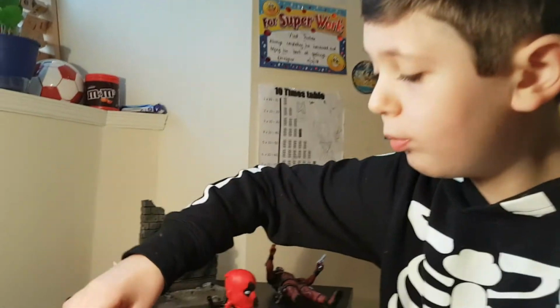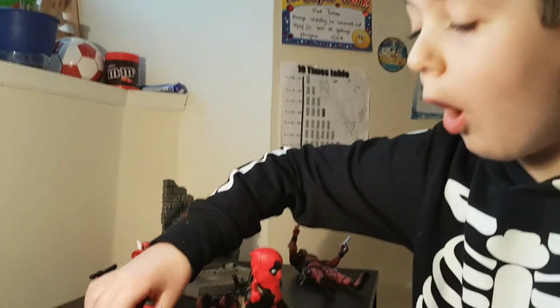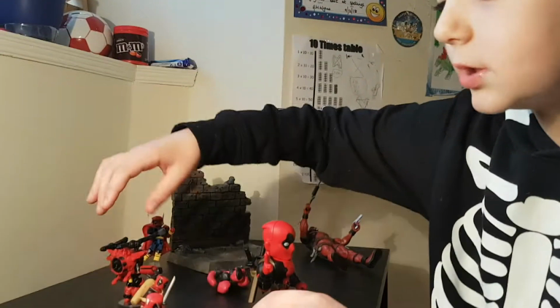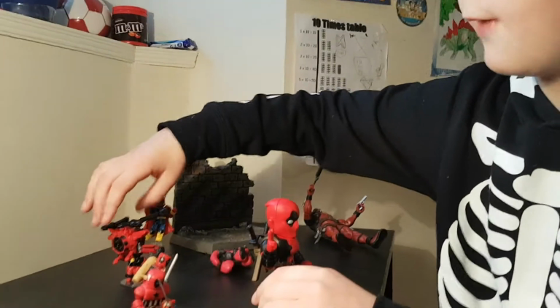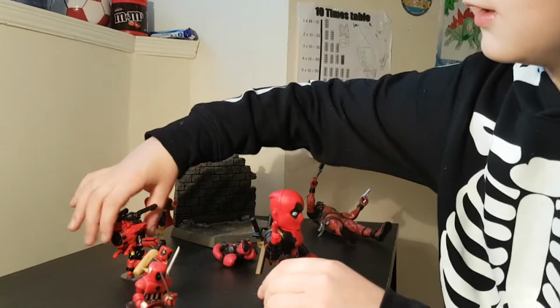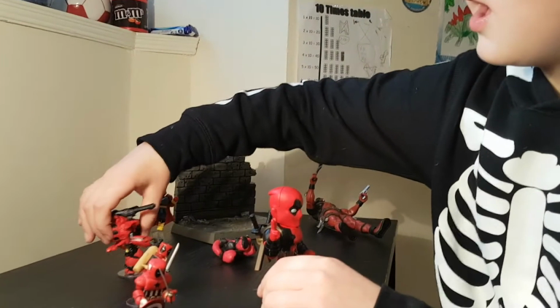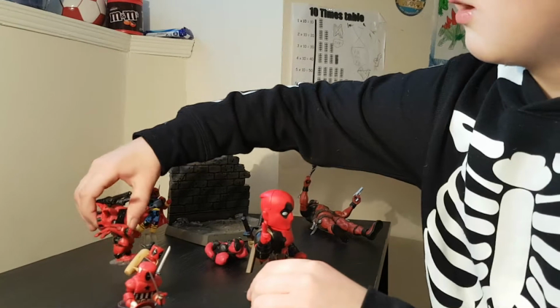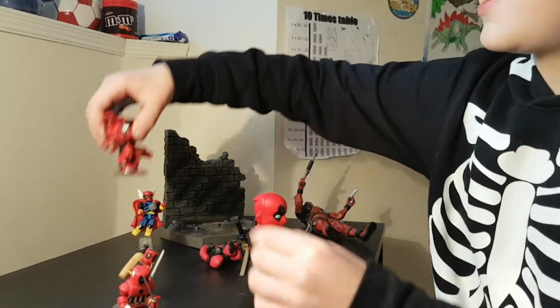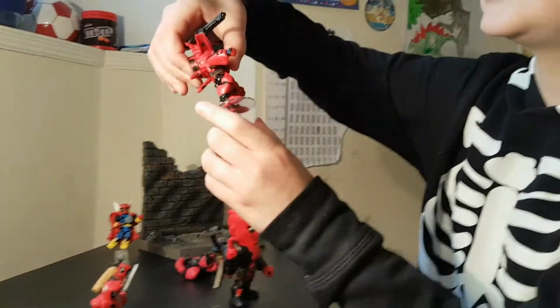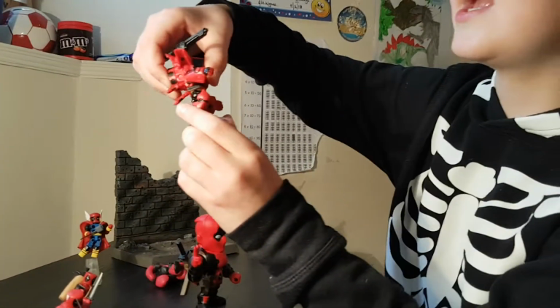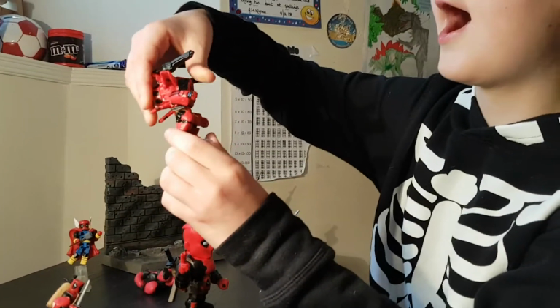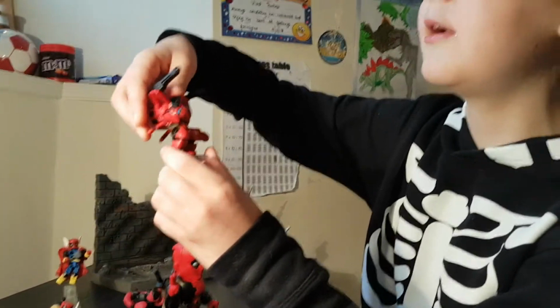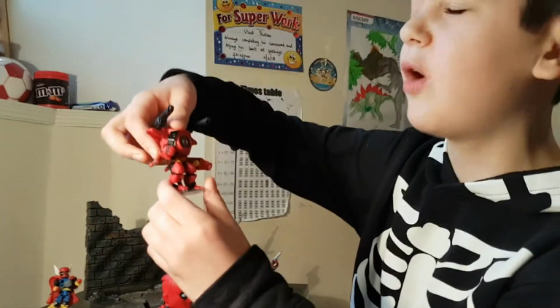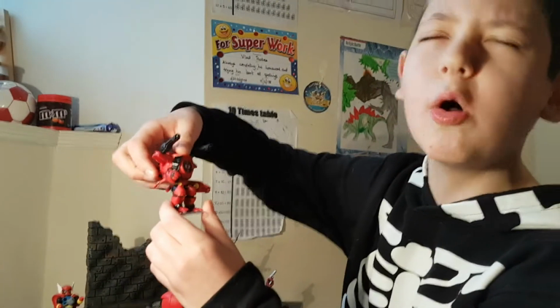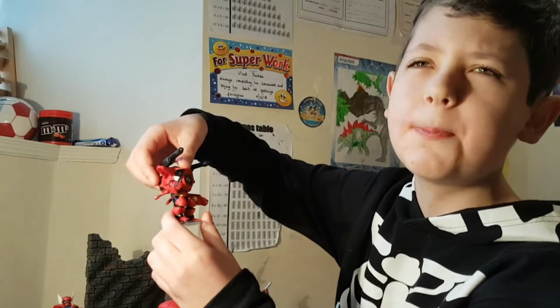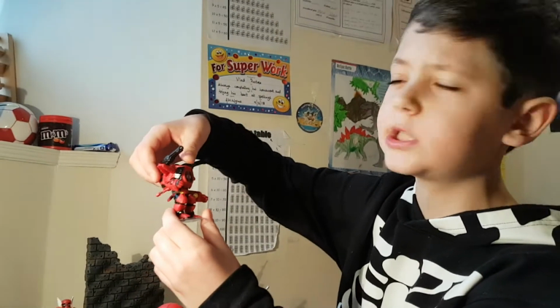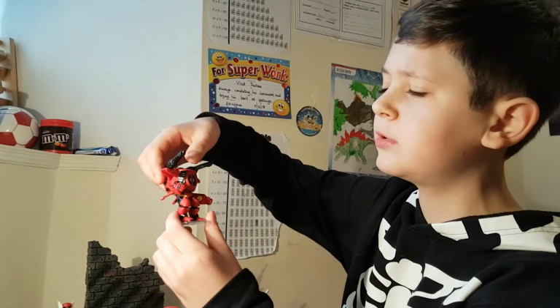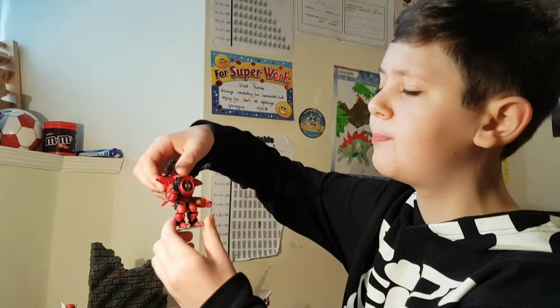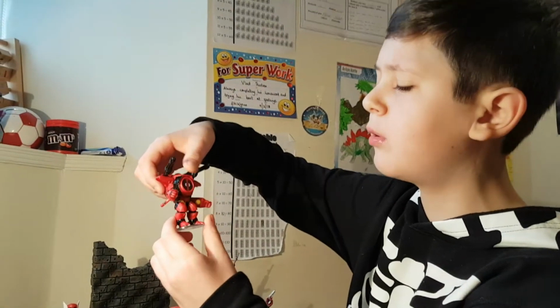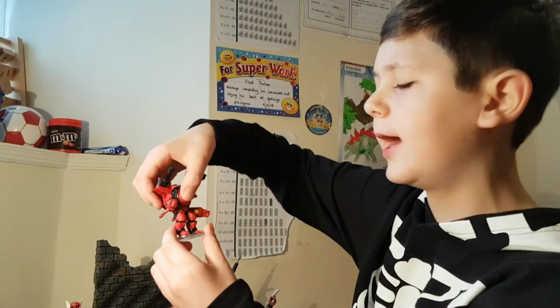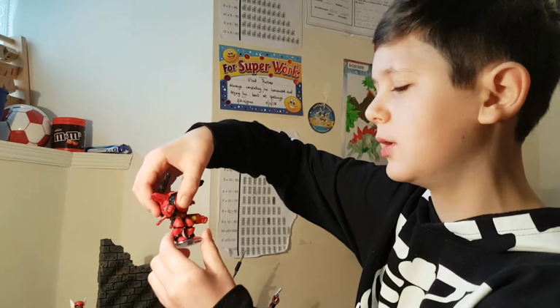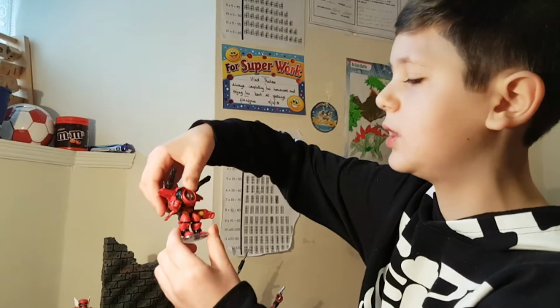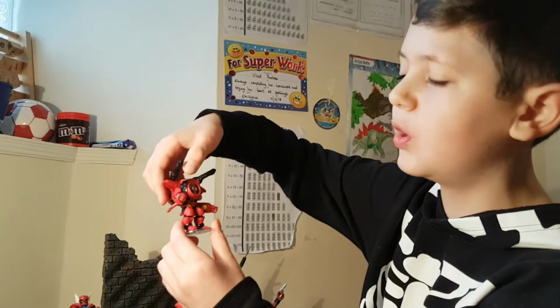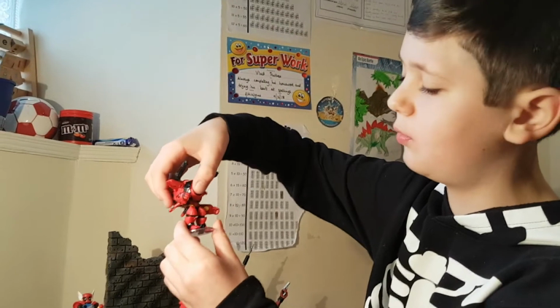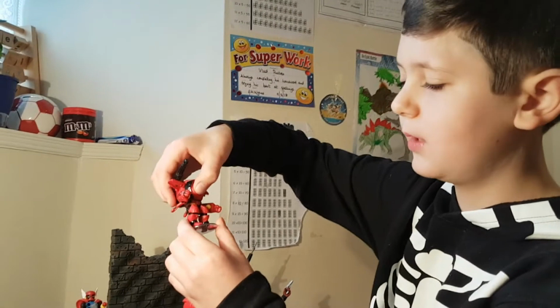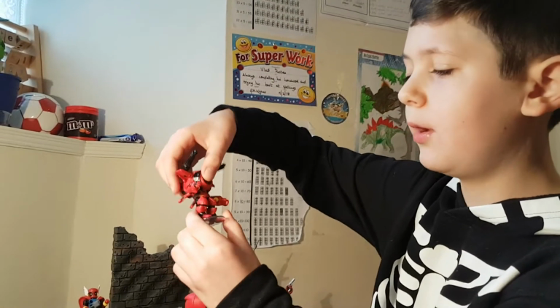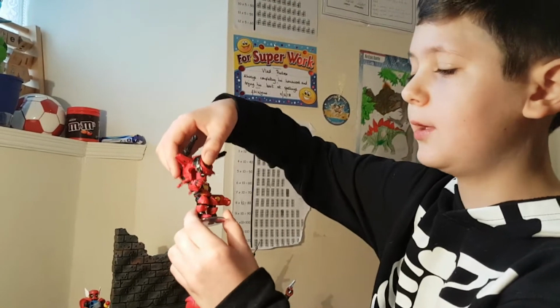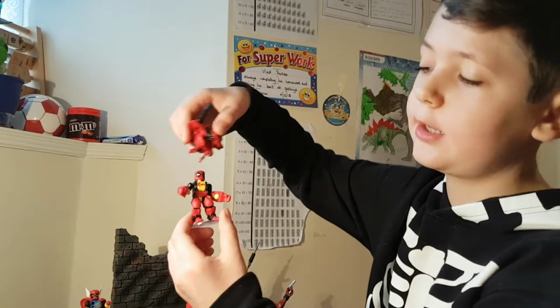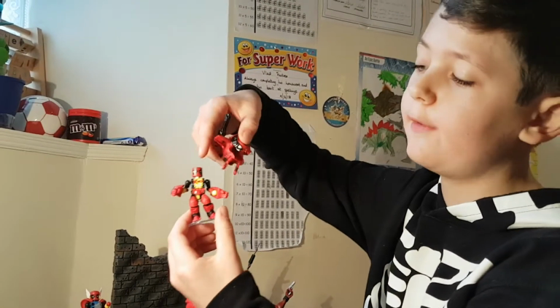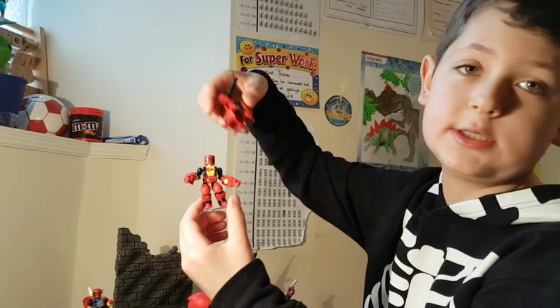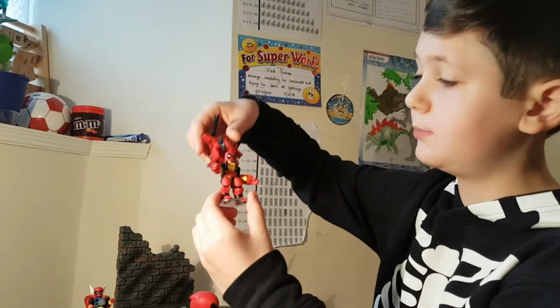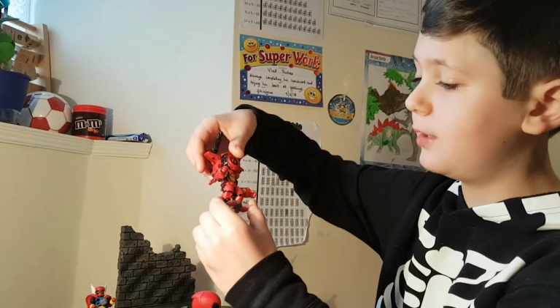We also have — I could say Iron Man Hulkbuster Deadpool. You can take it off and it's X-Men Deadpool.